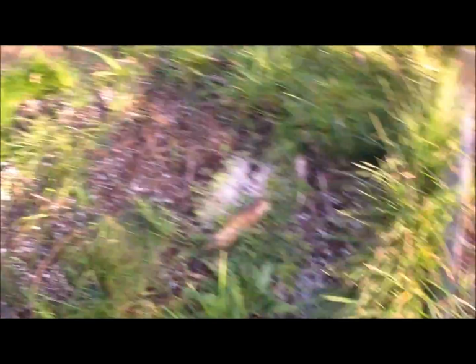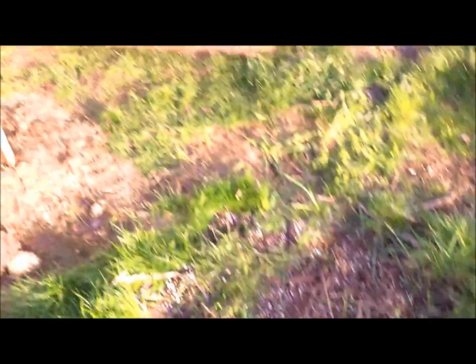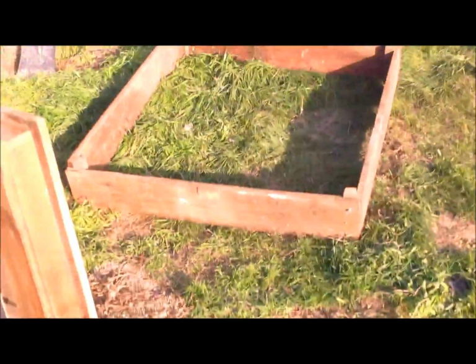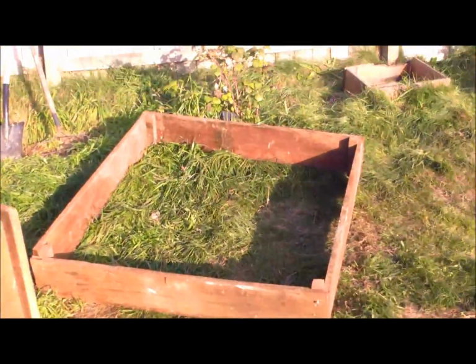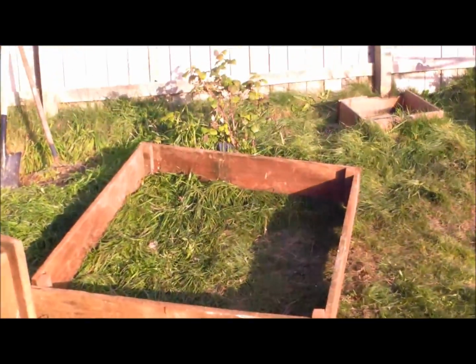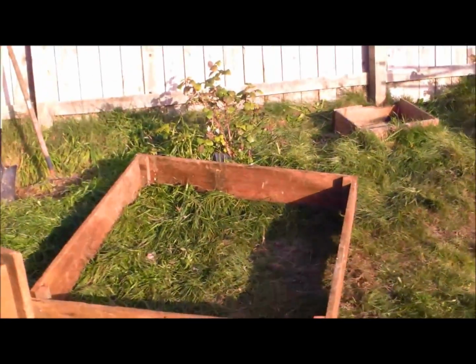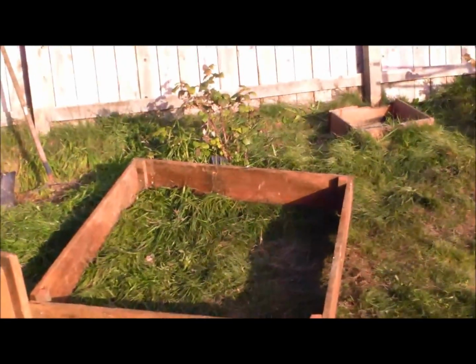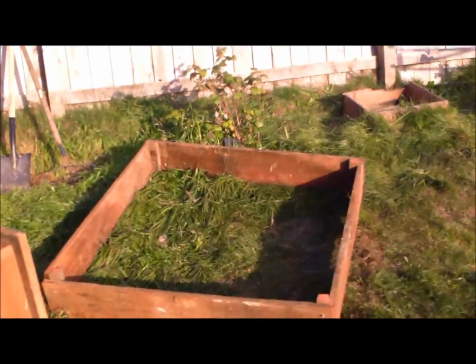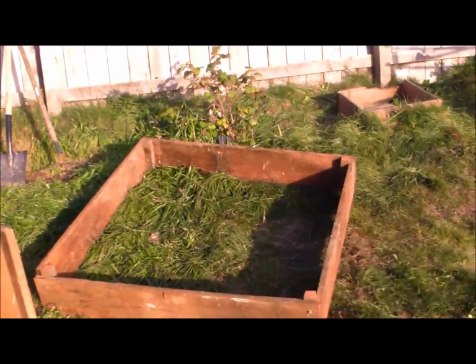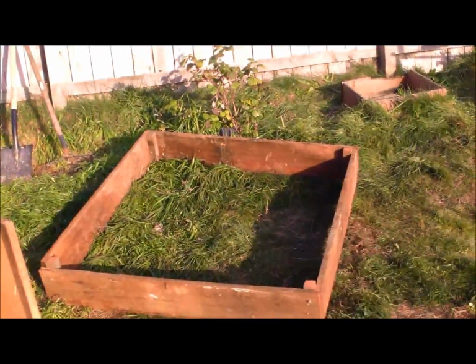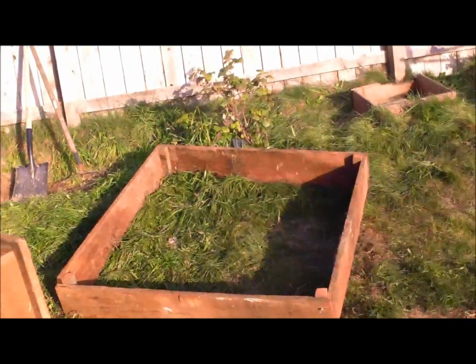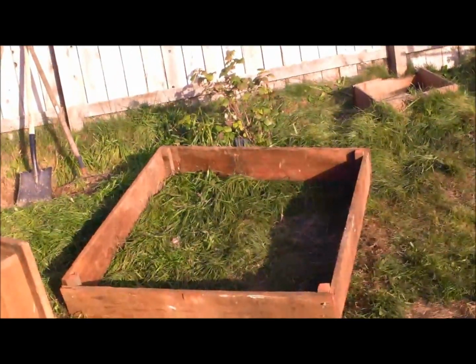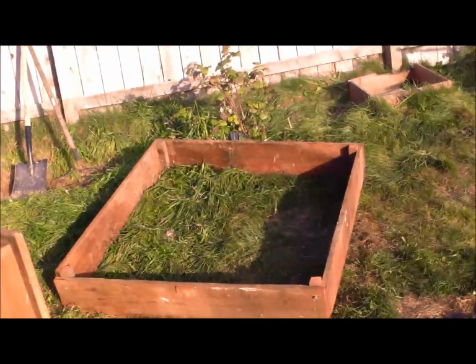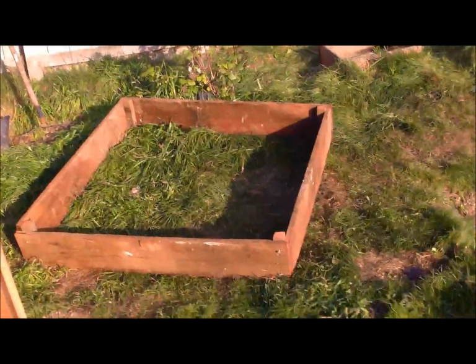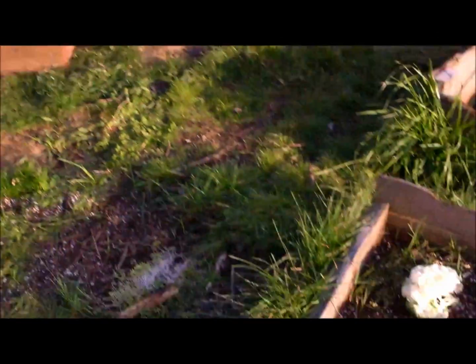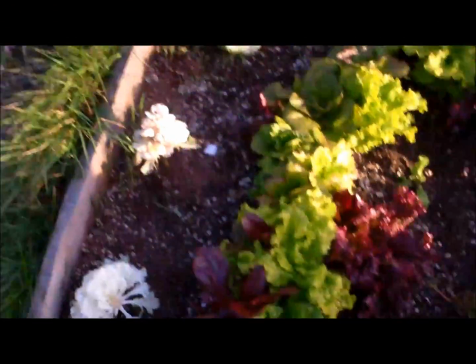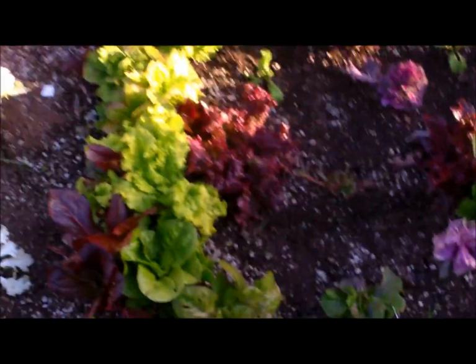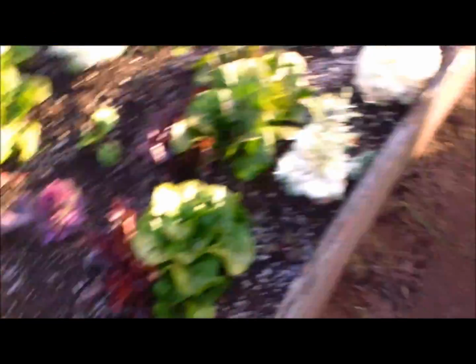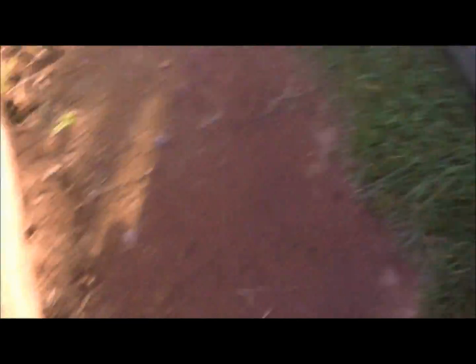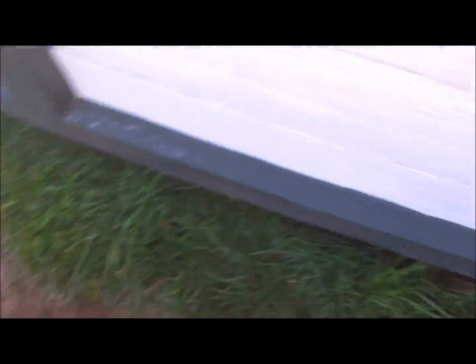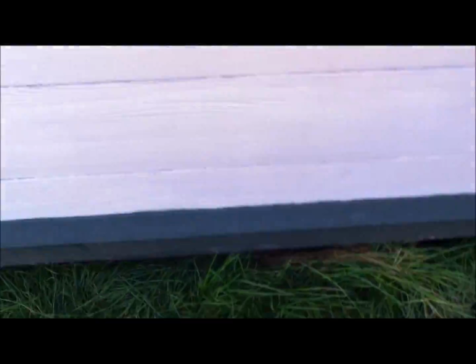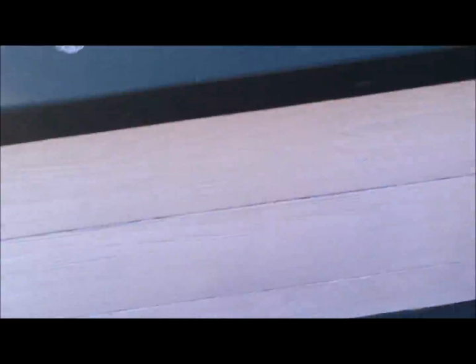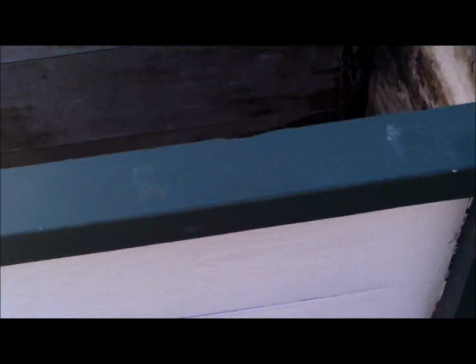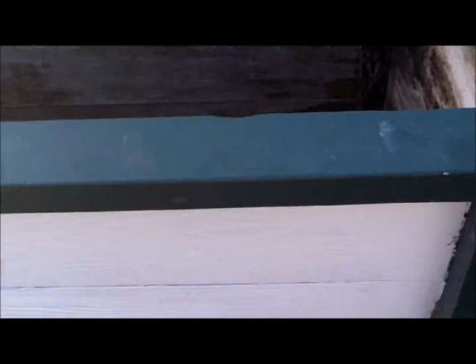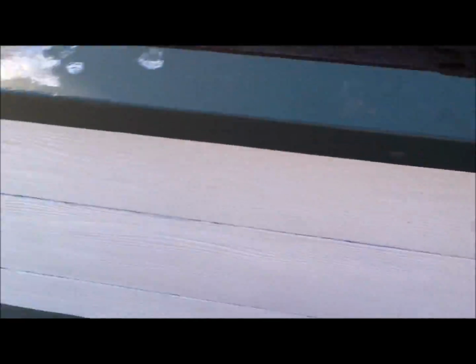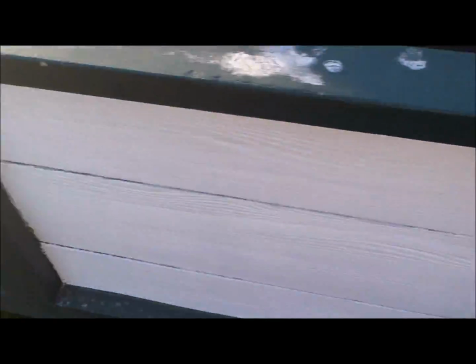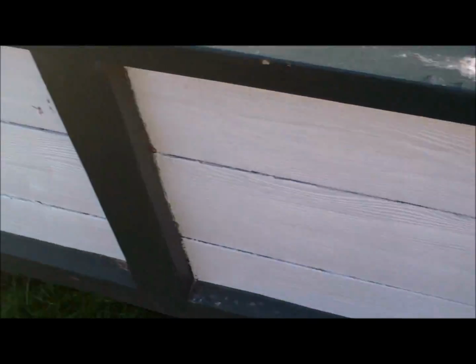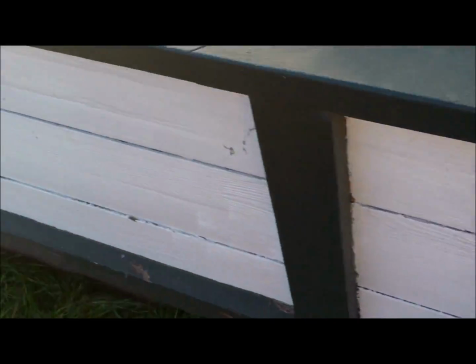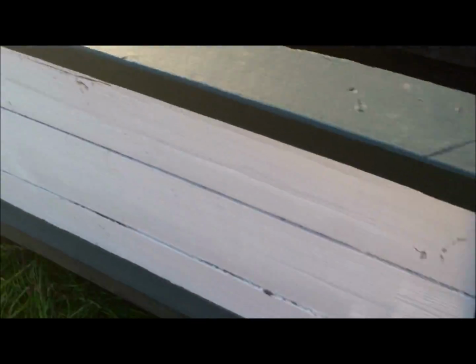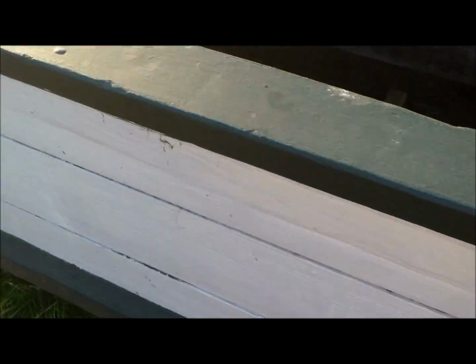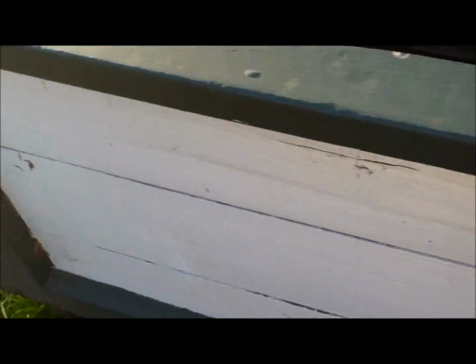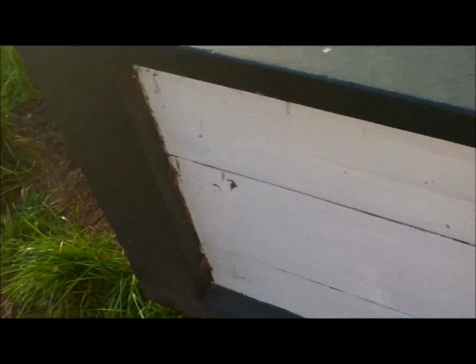It looks like we built a new box up there. That's not going to stay there, obviously, but it's a new box. And then they moved this box, which is our big huge one, over to here.